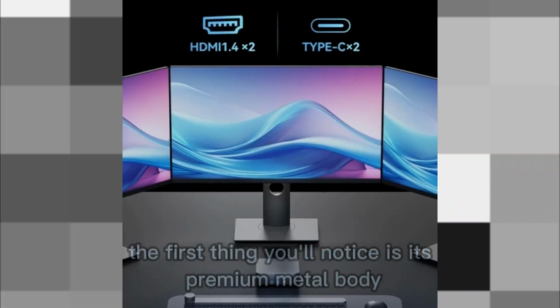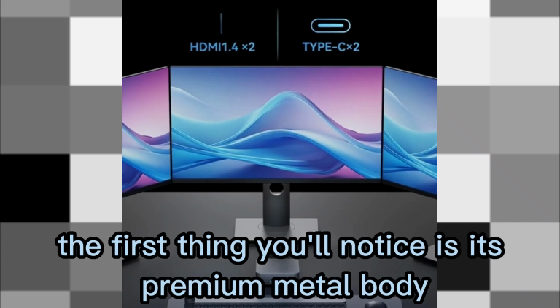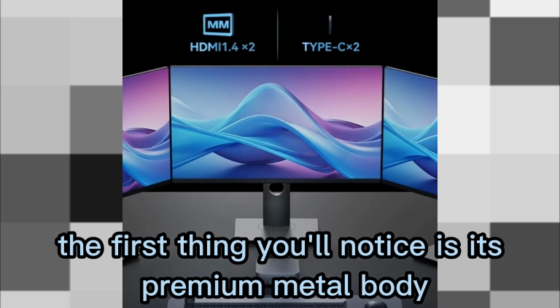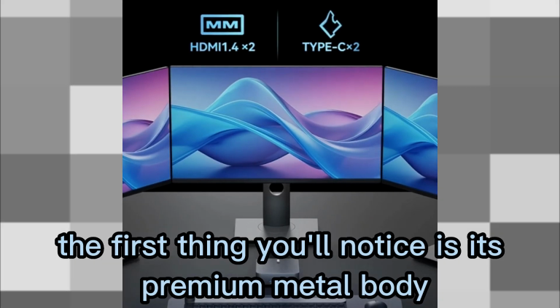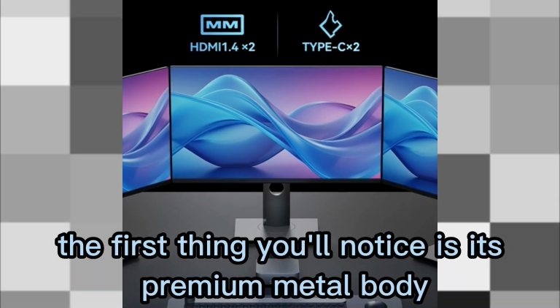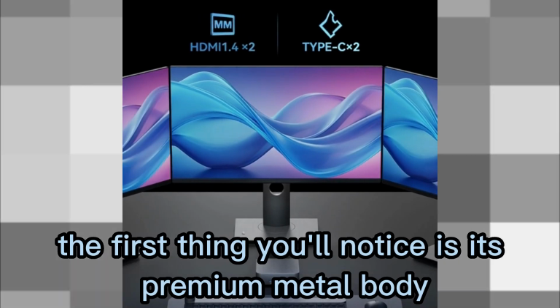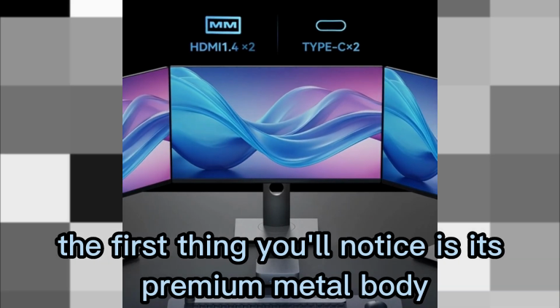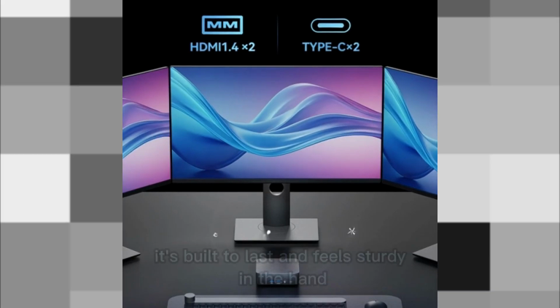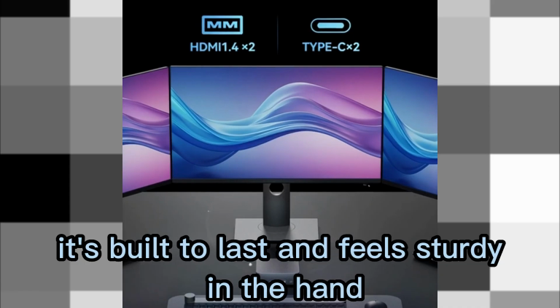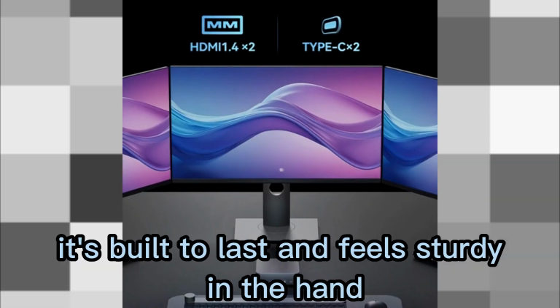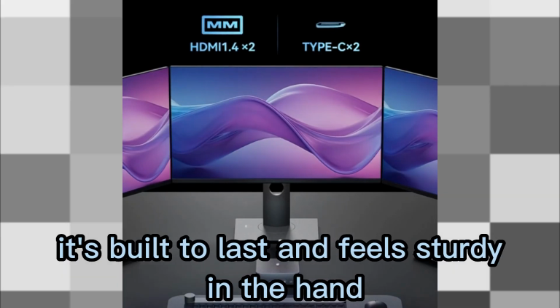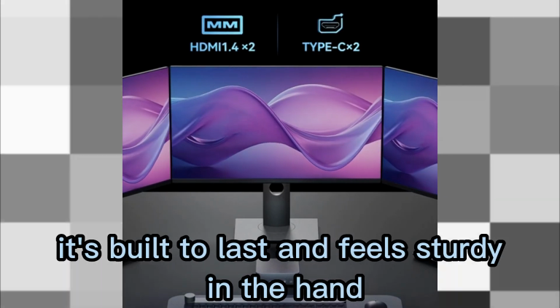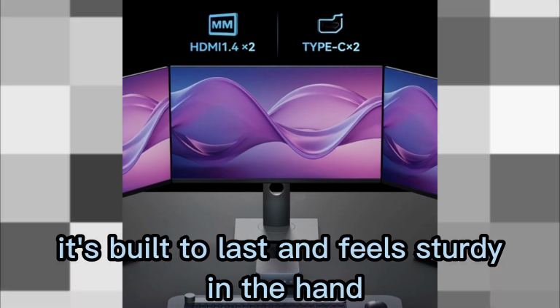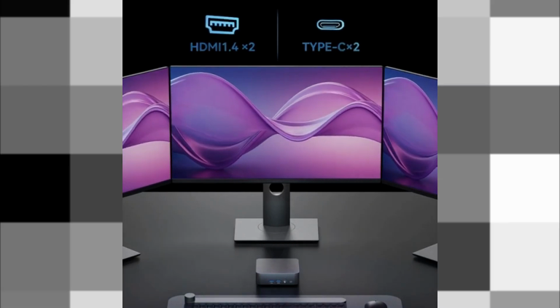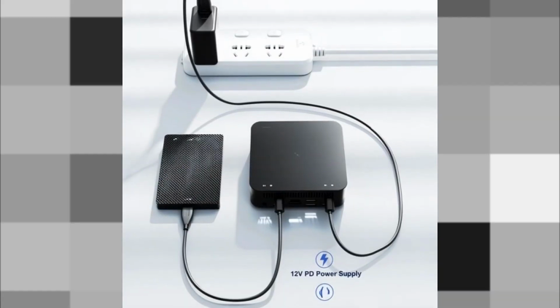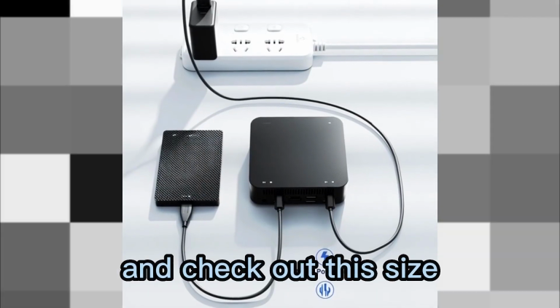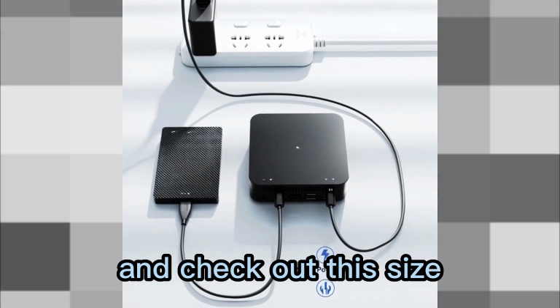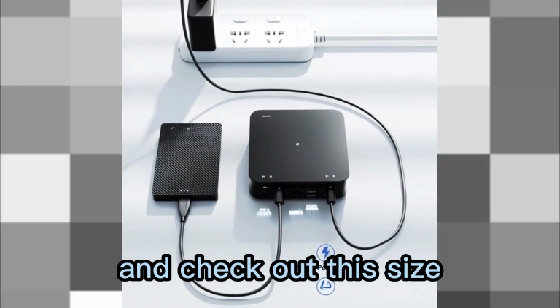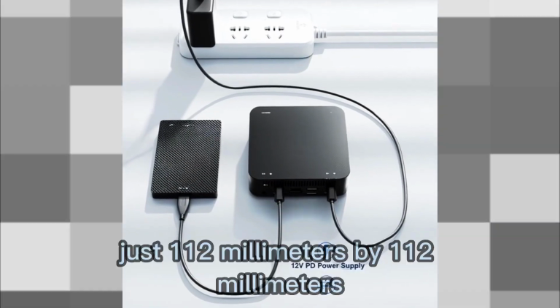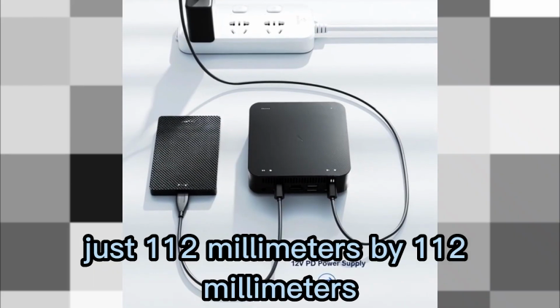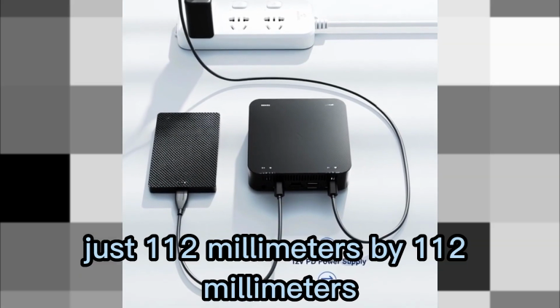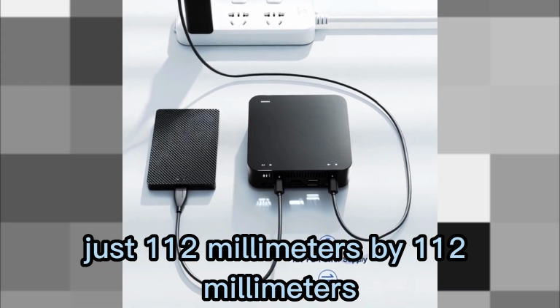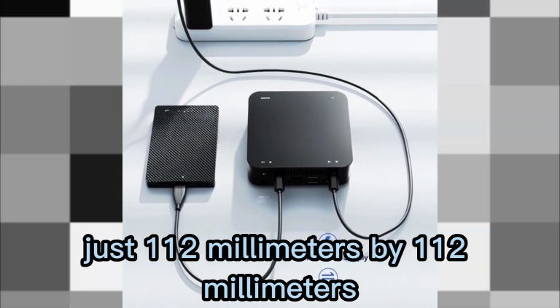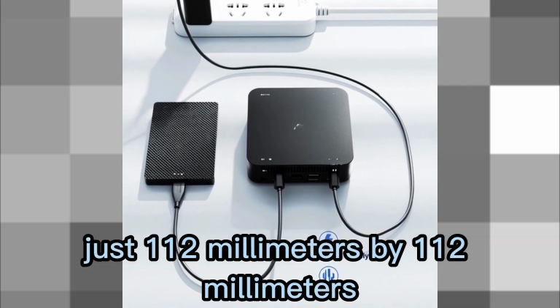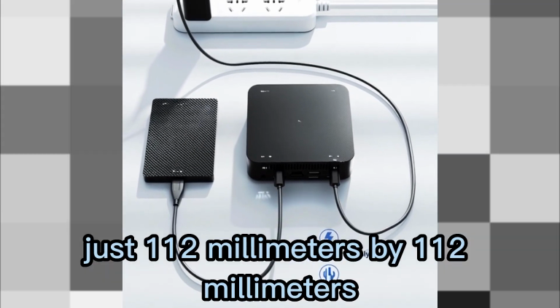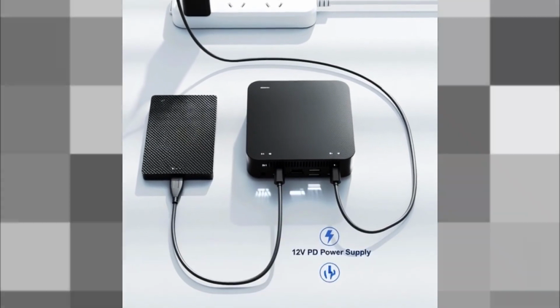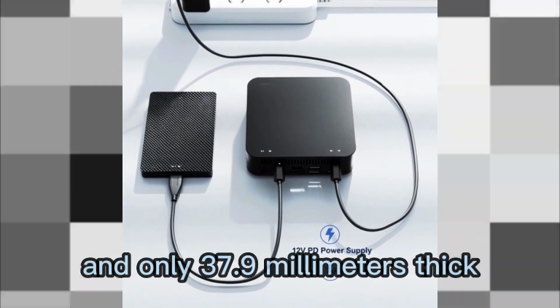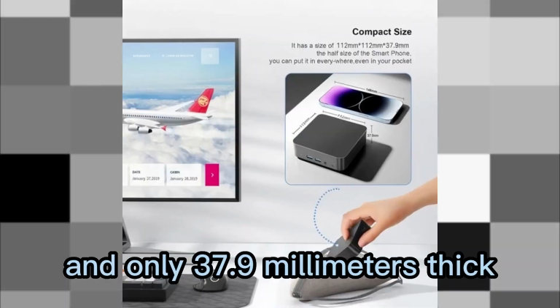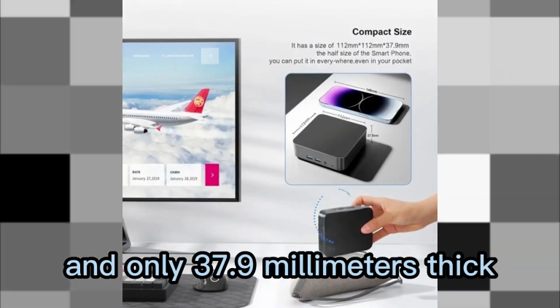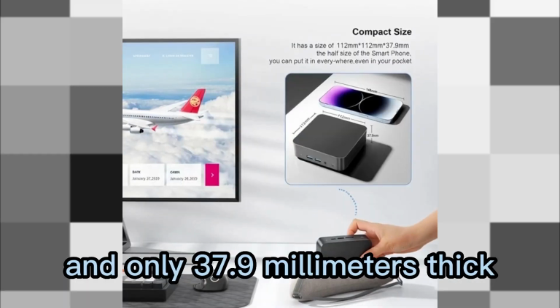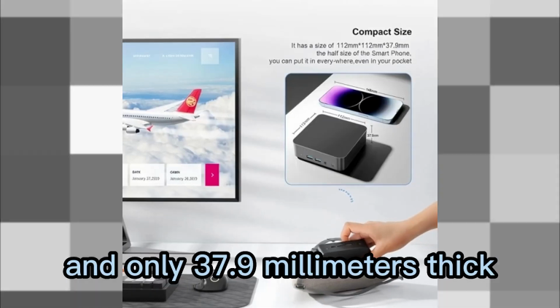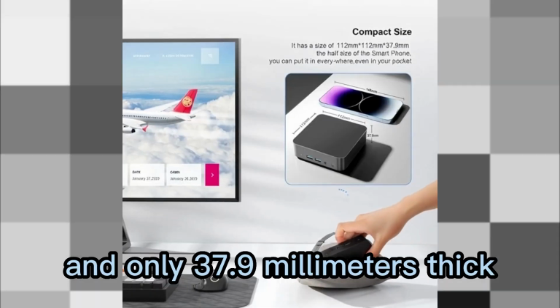The first thing you'll notice is its premium metal body — it's built to last and feels sturdy in the hand. Check out this size: just 112 millimeters by 112 millimeters and only 37.9 millimeters thick.